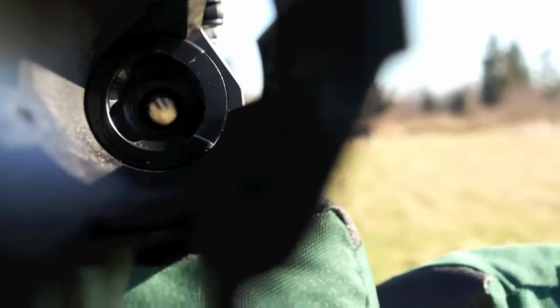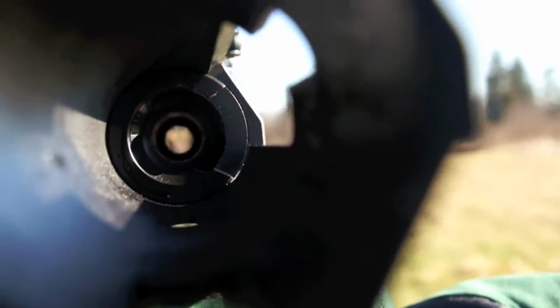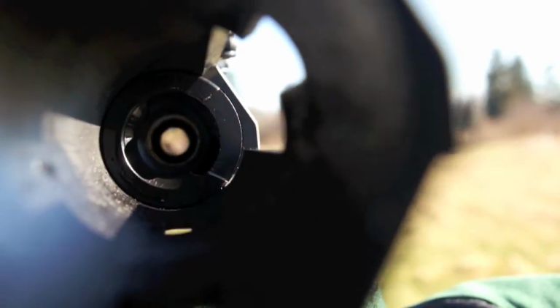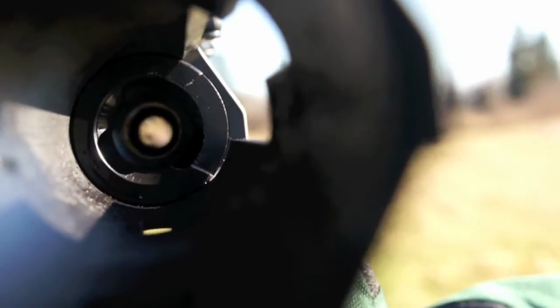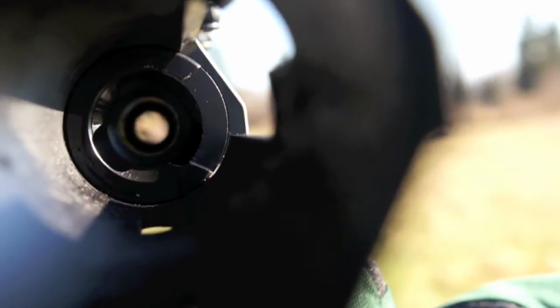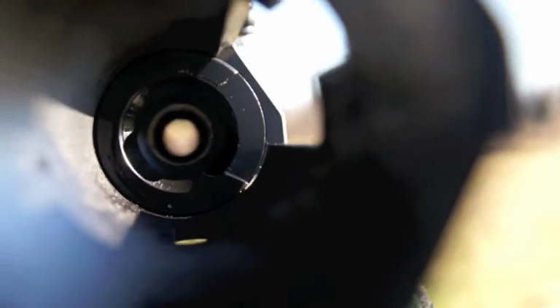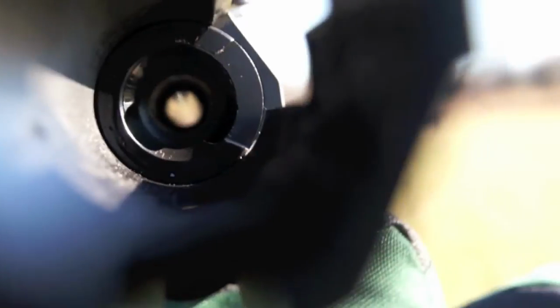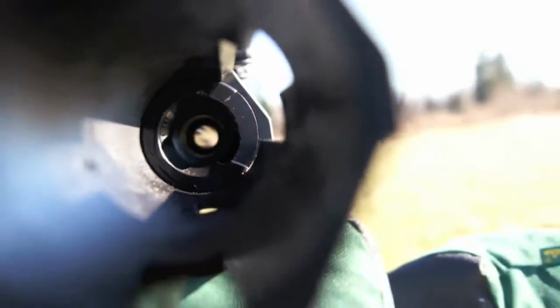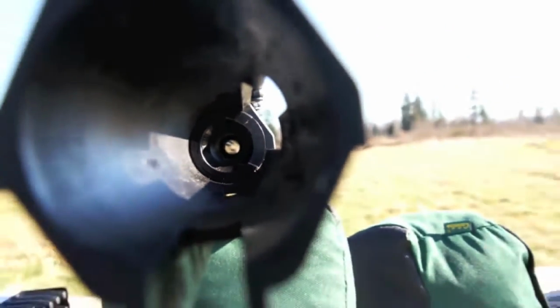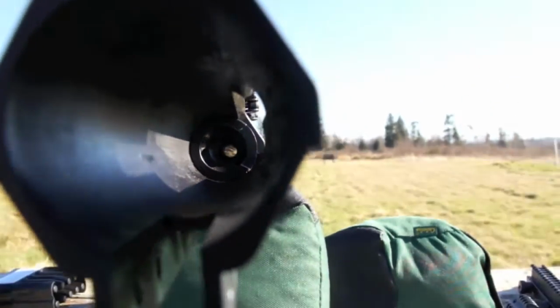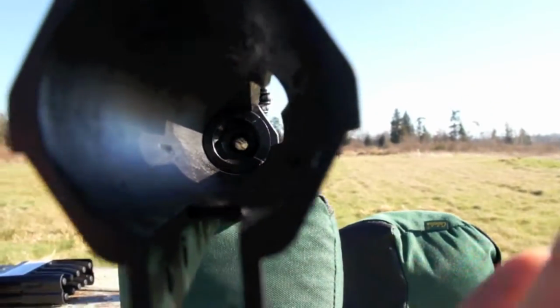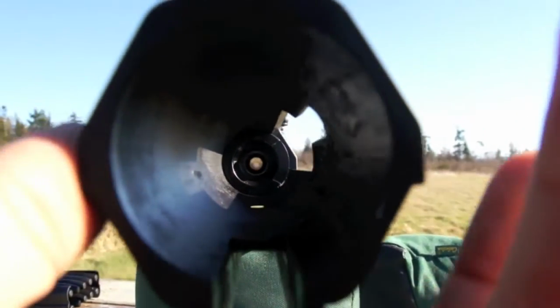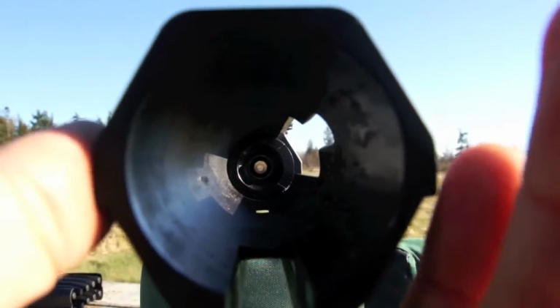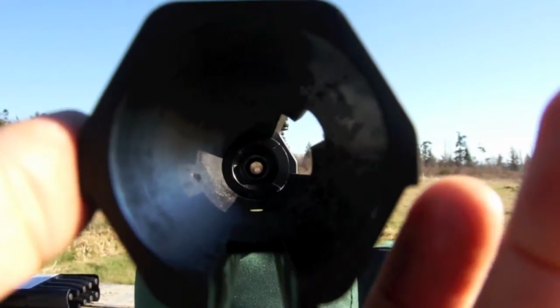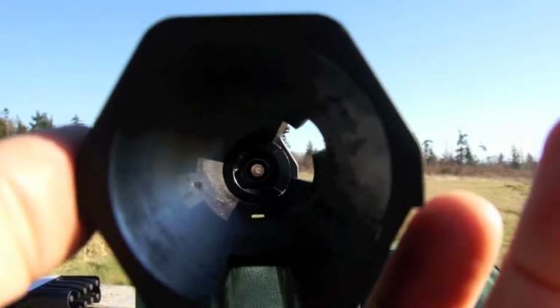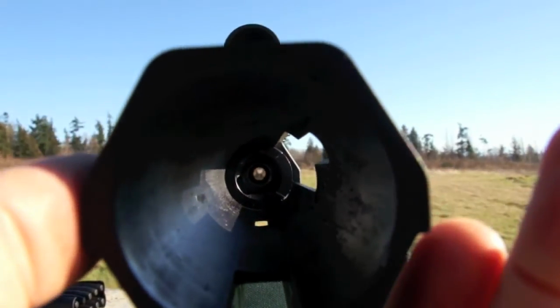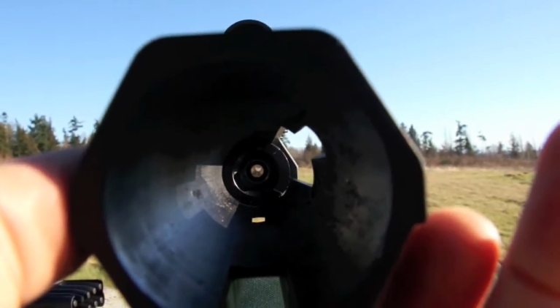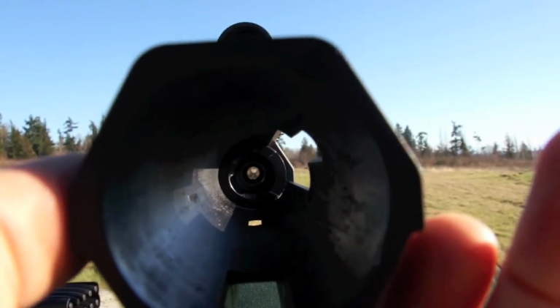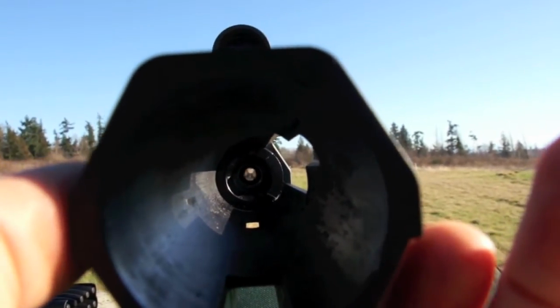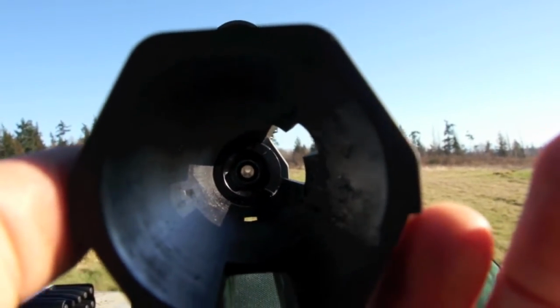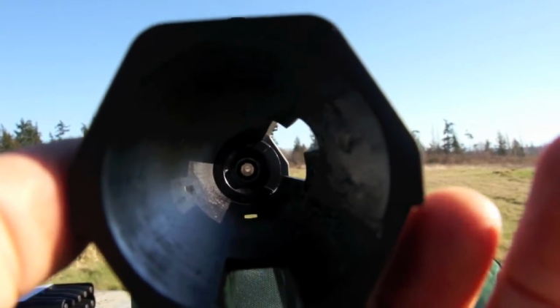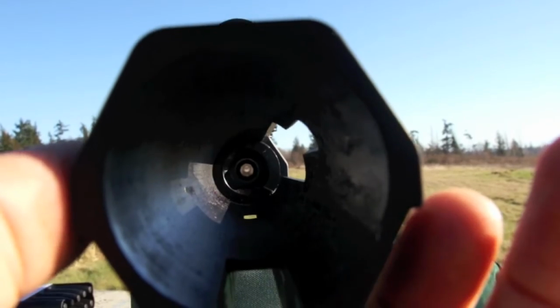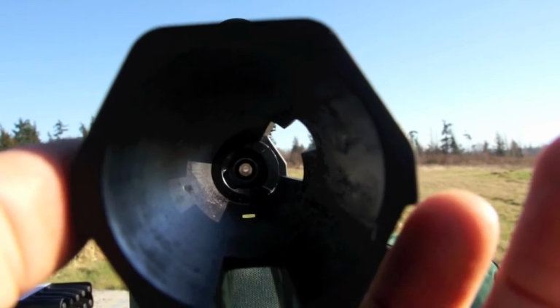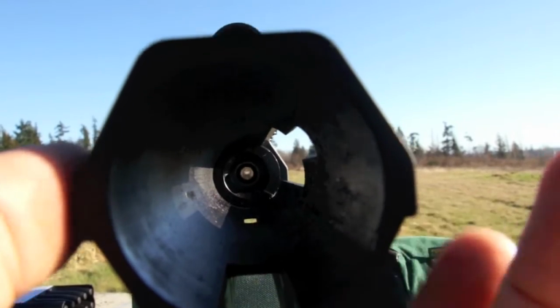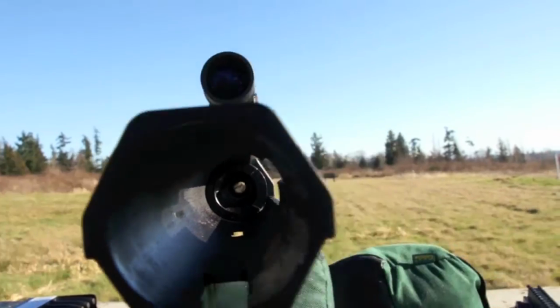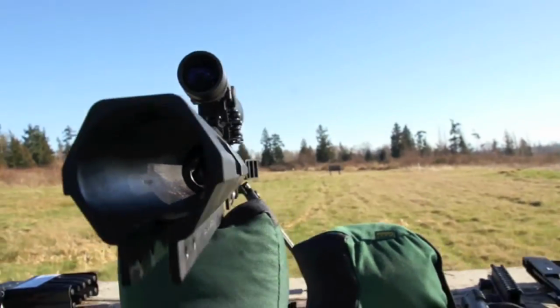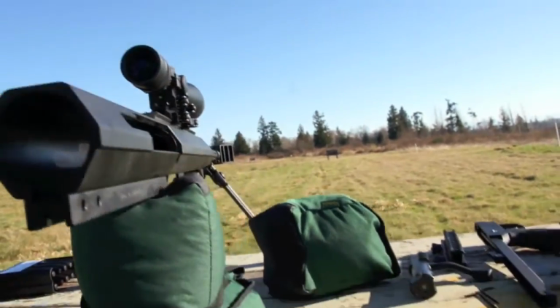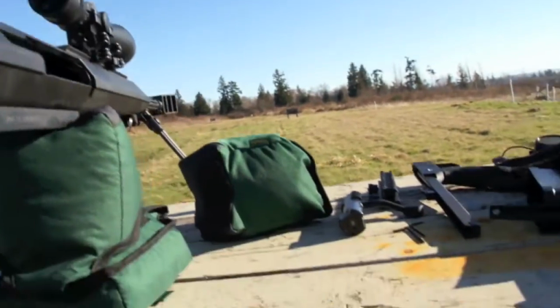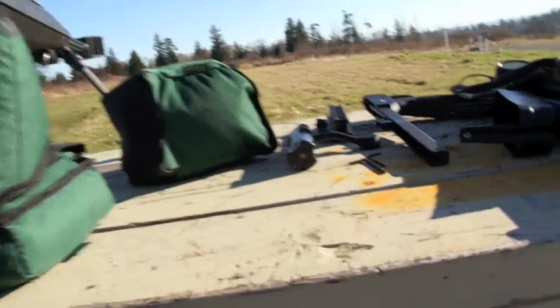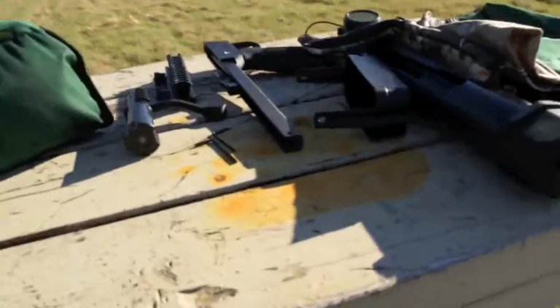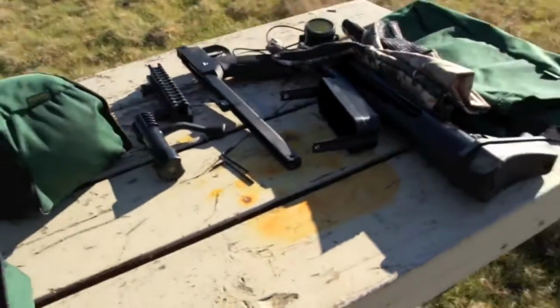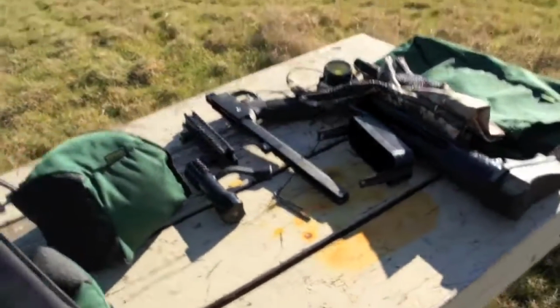Here is down the back of the gun, not sure if you can see that or not. We're working on it.